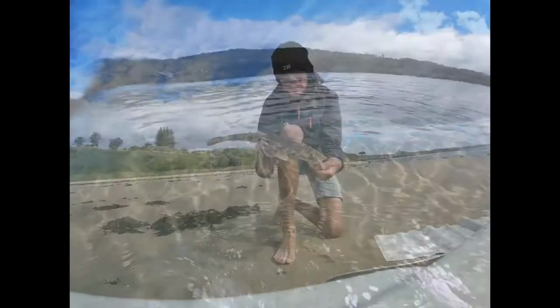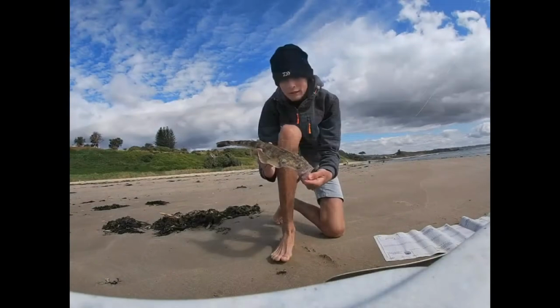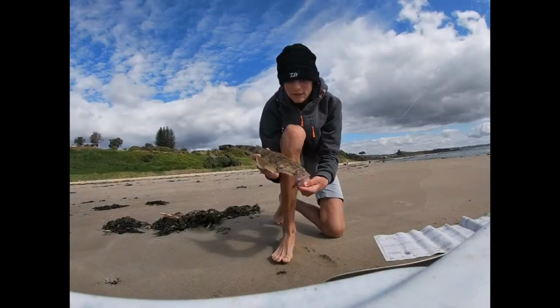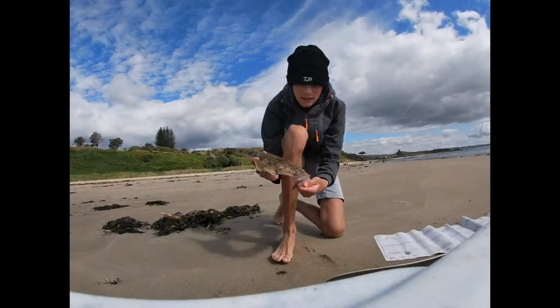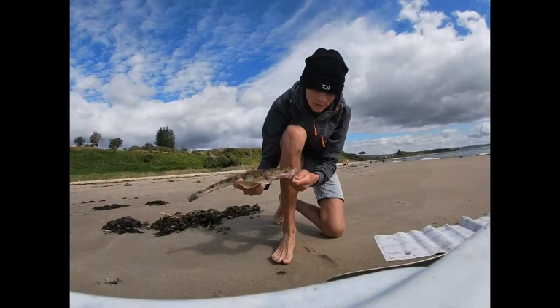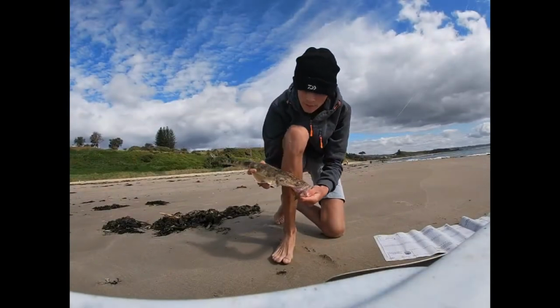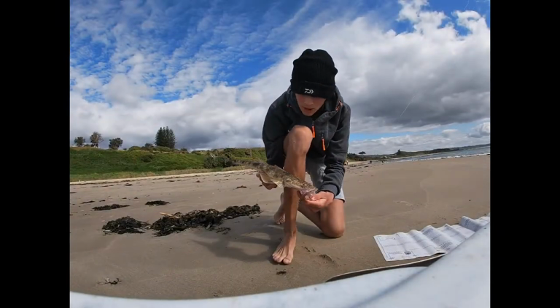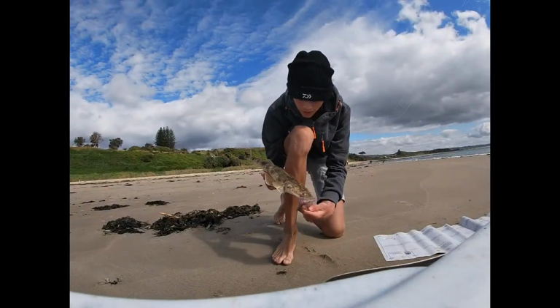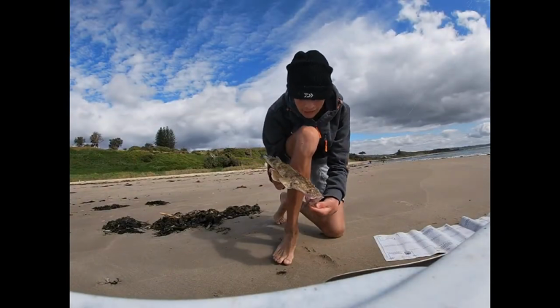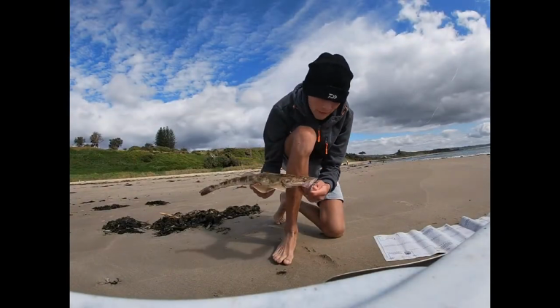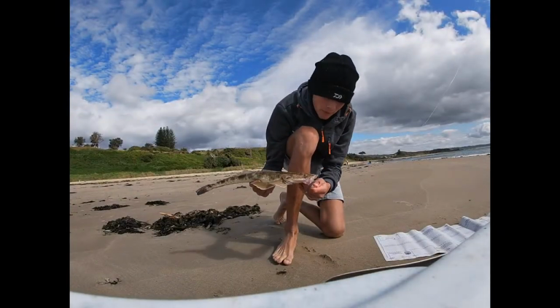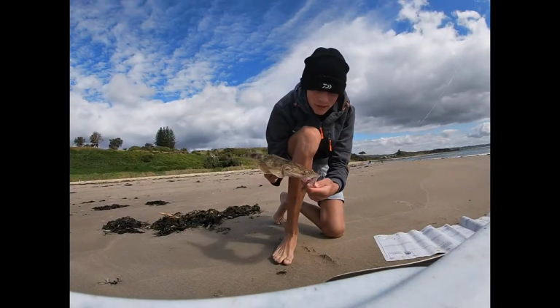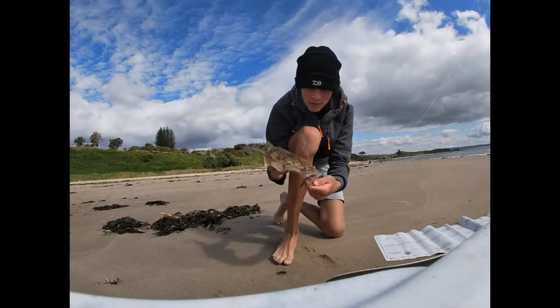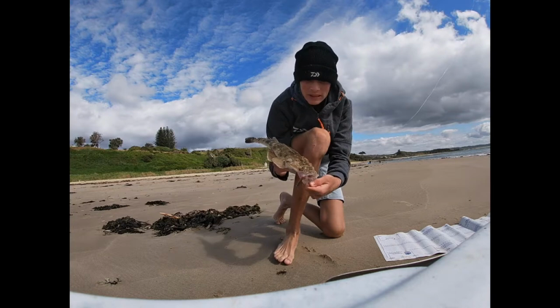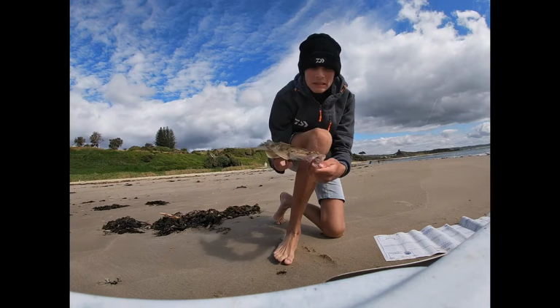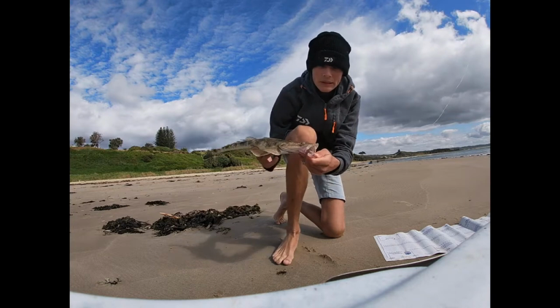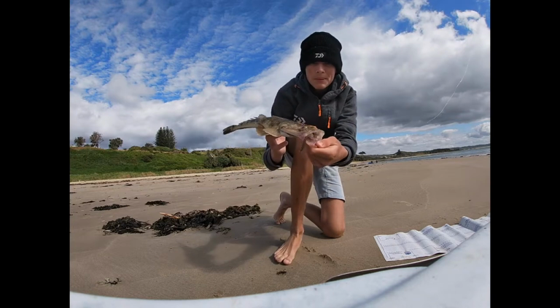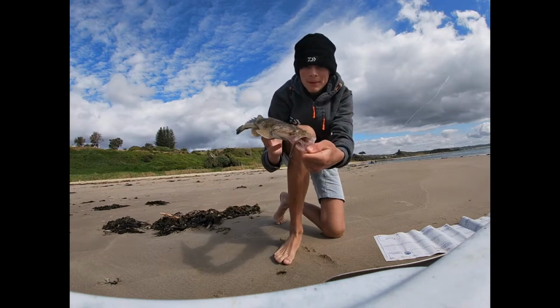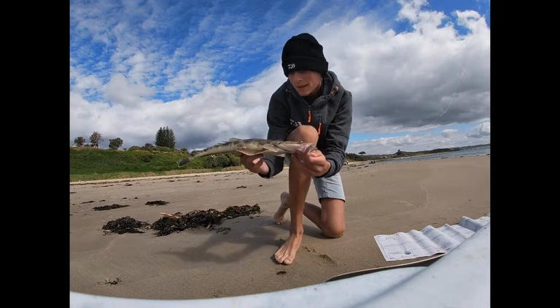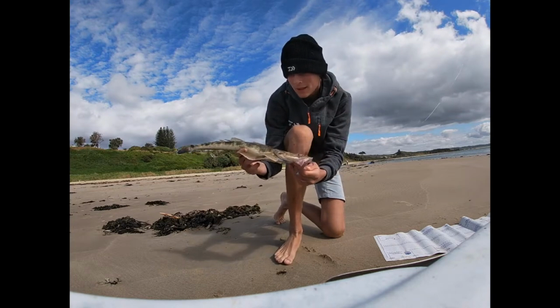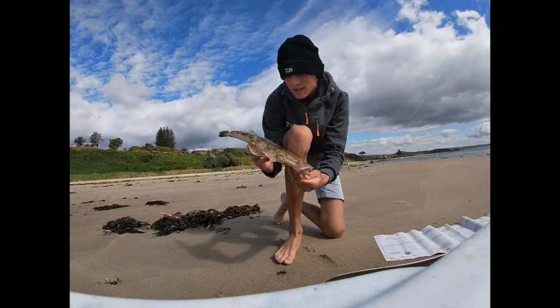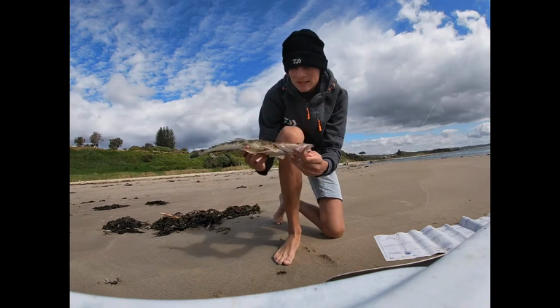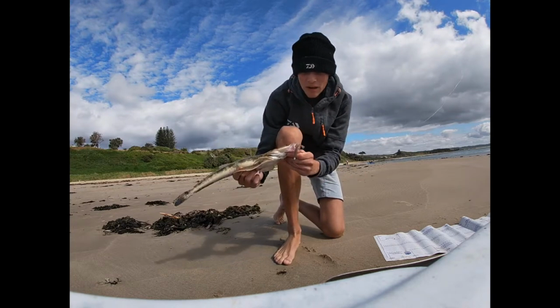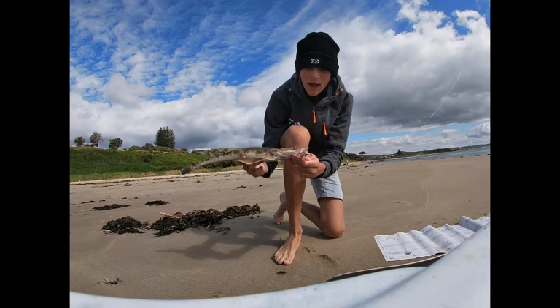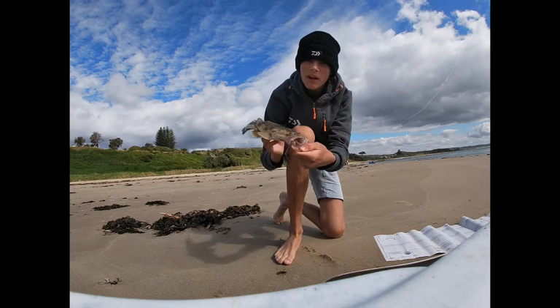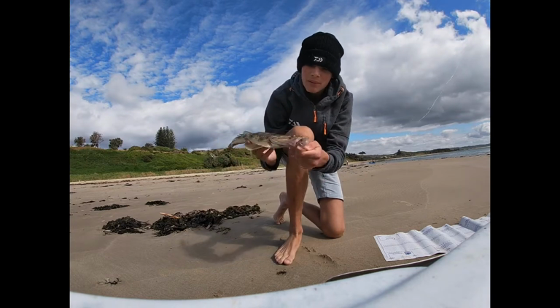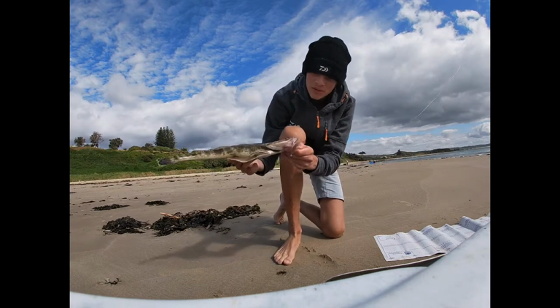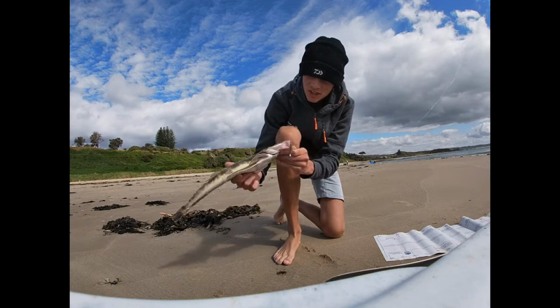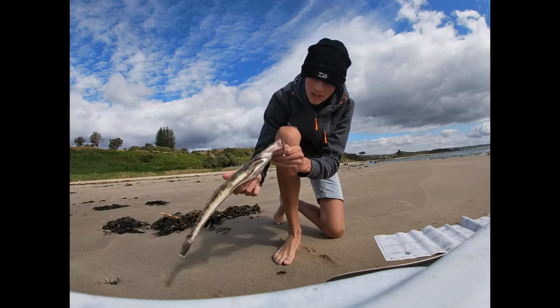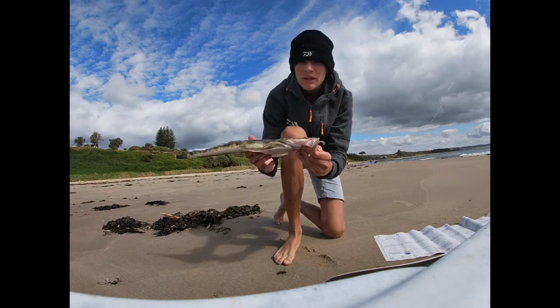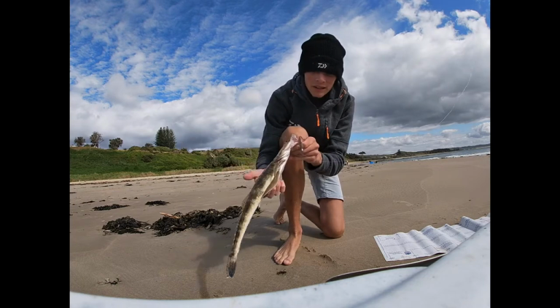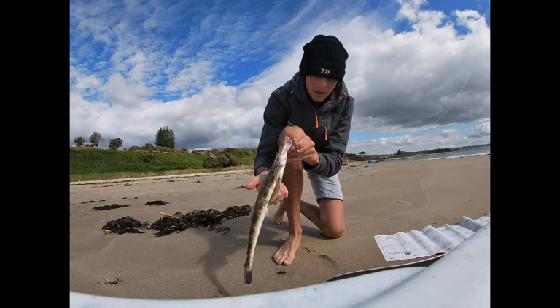It's a nice flatty. Mid-40s, high-40s. It's in this little bay, but a pretty cool fish. Trying one go.